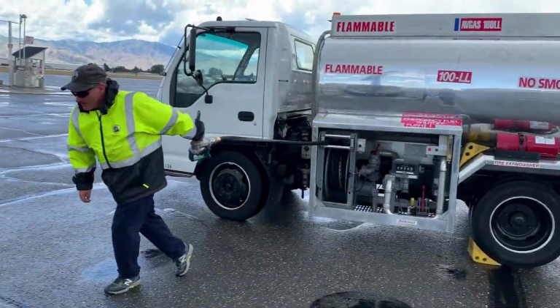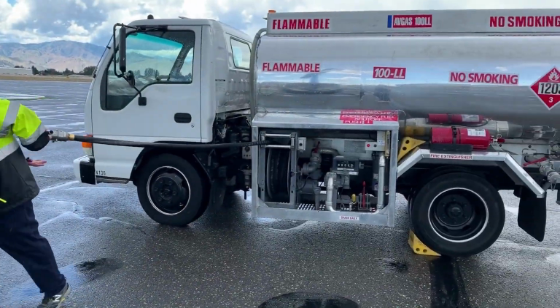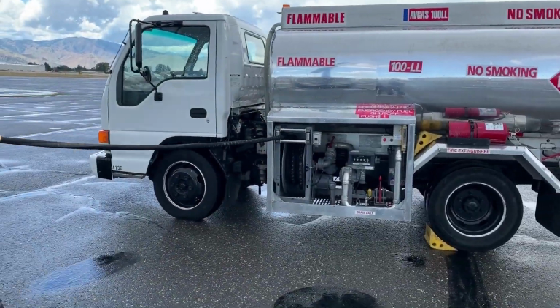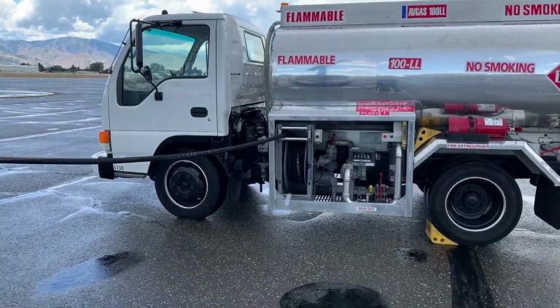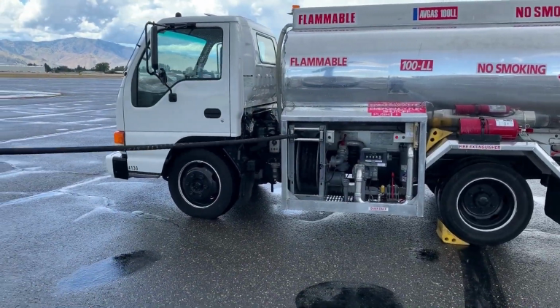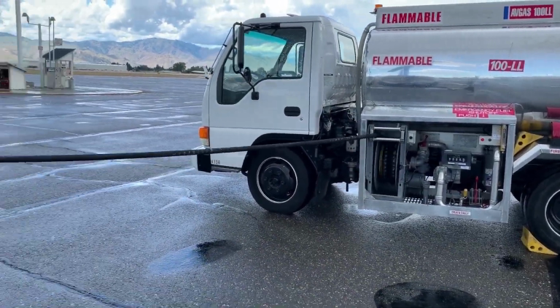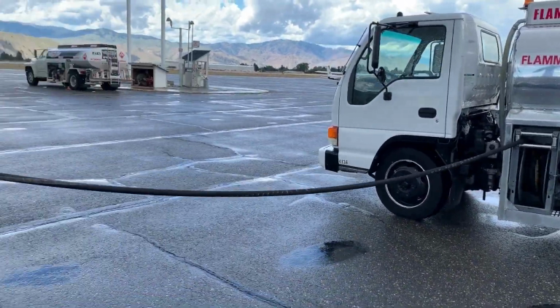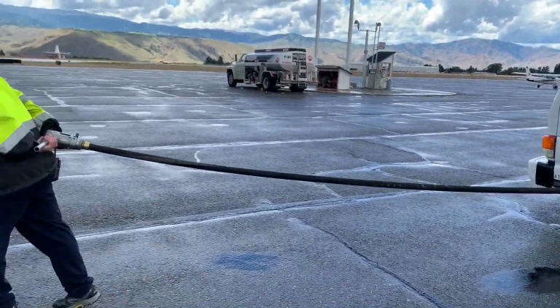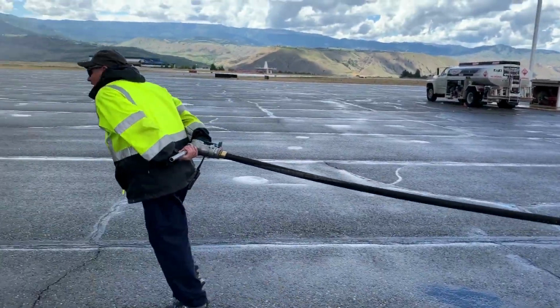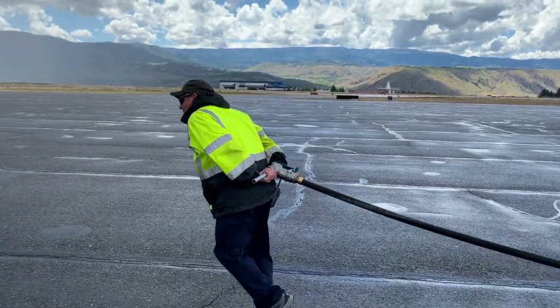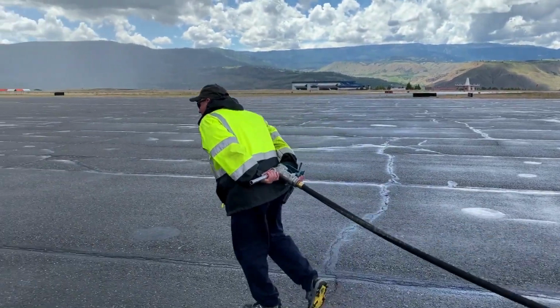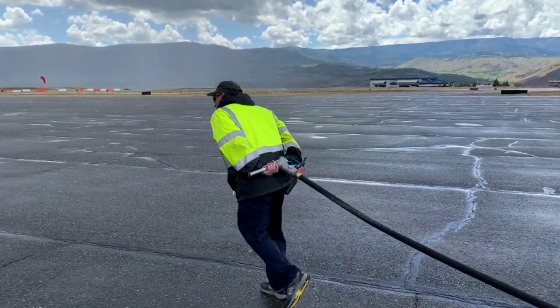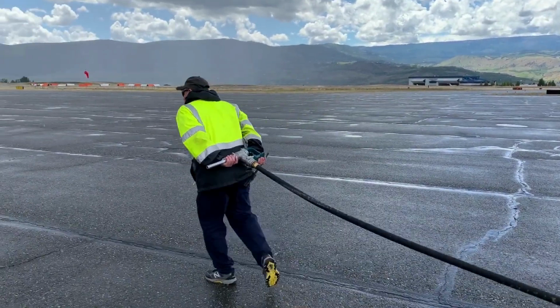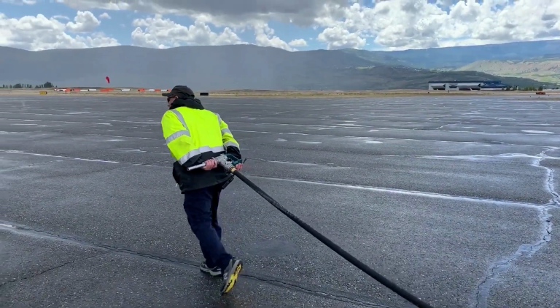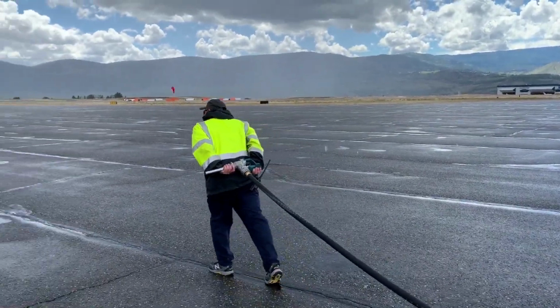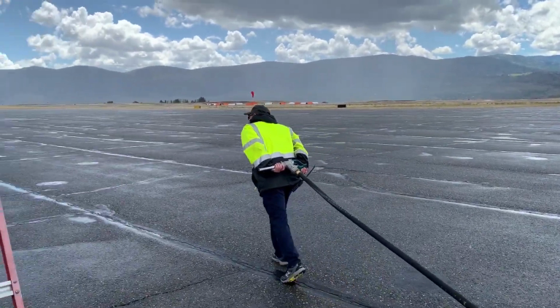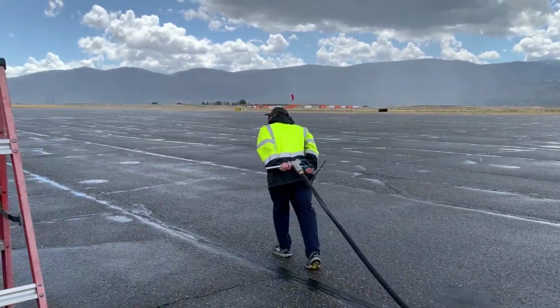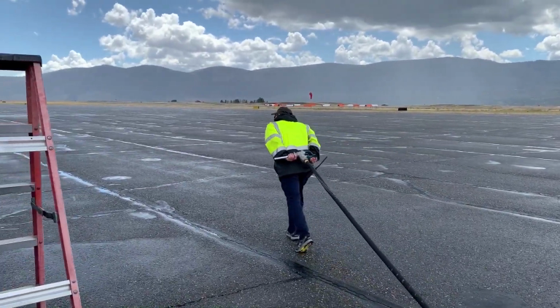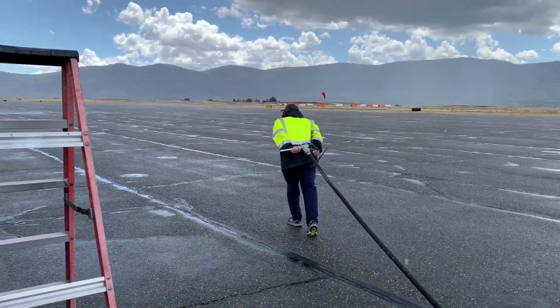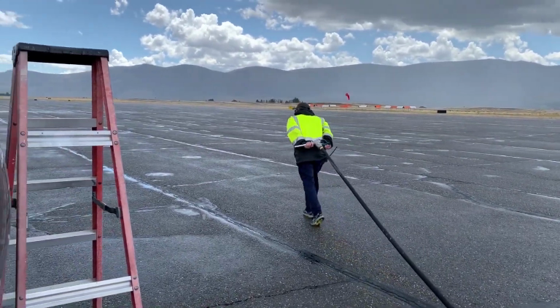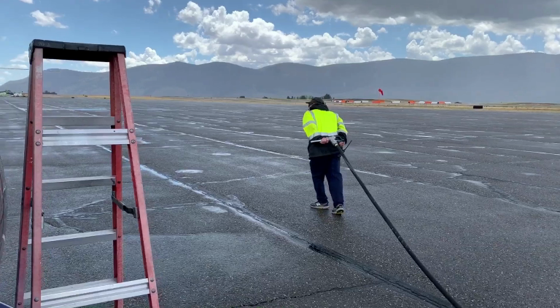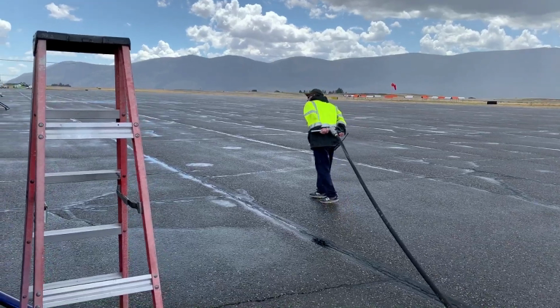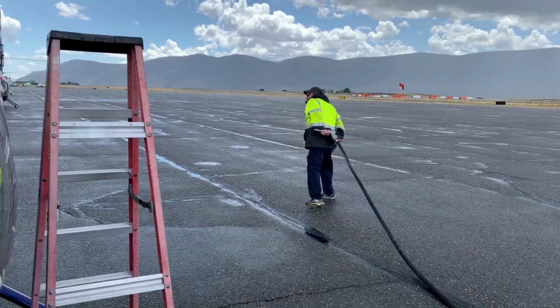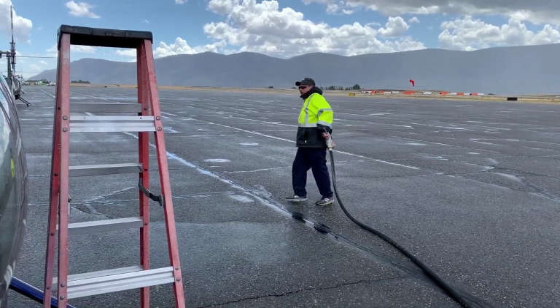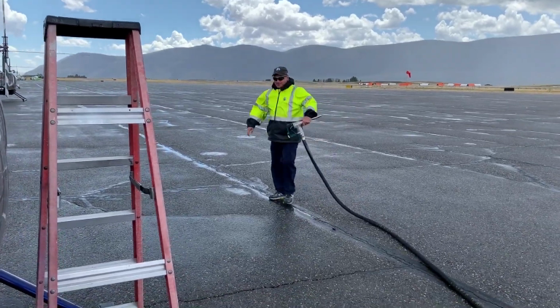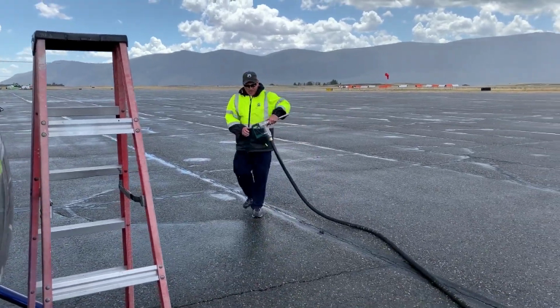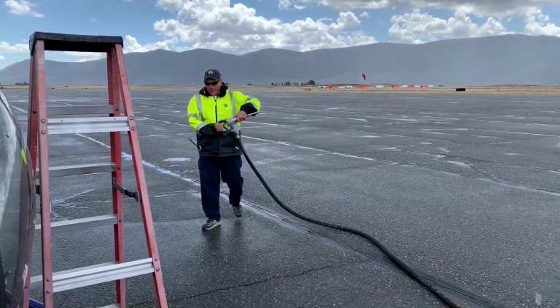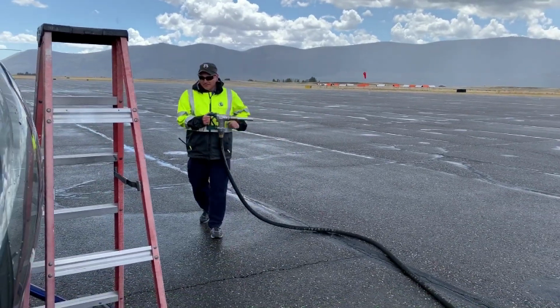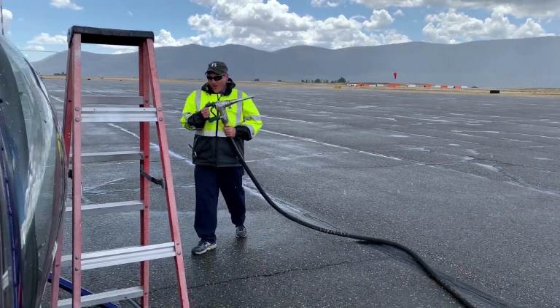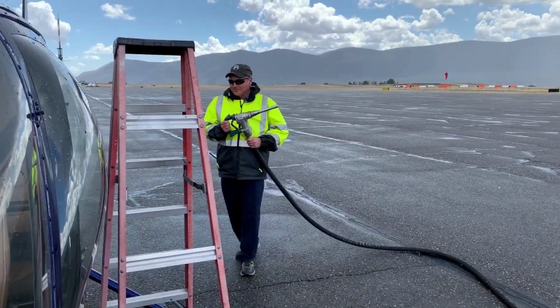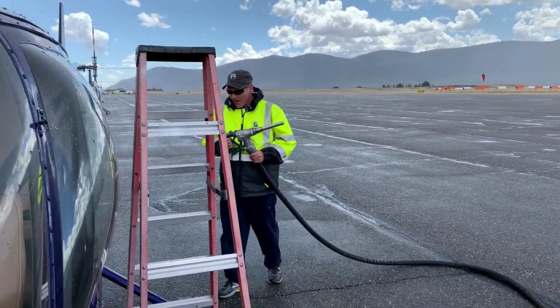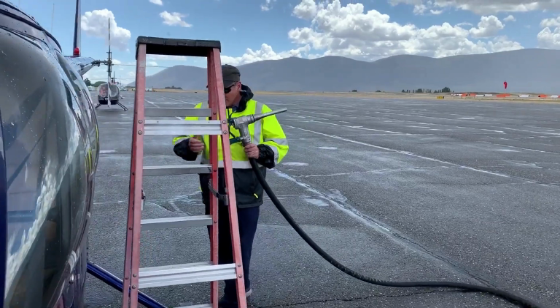He's pulling the hose out, and it's pouring on me. It's going to be pouring on him too, but he's wearing a raincoat and I'm not. He pulls it past the helicopter and has a little slack — that's why he went so far past it.